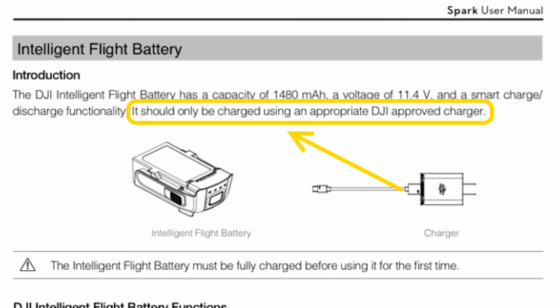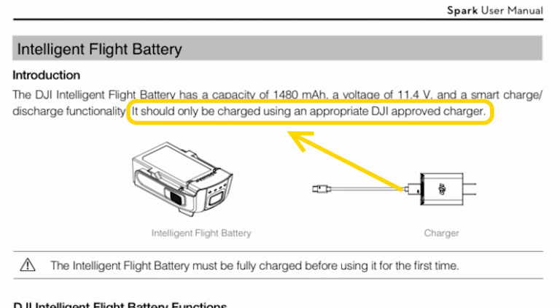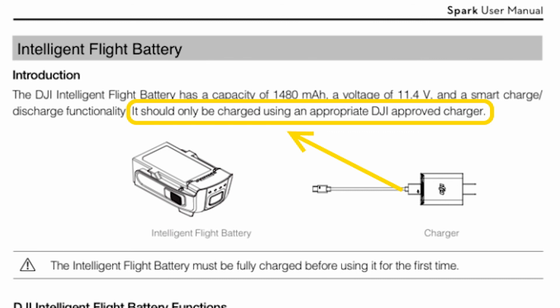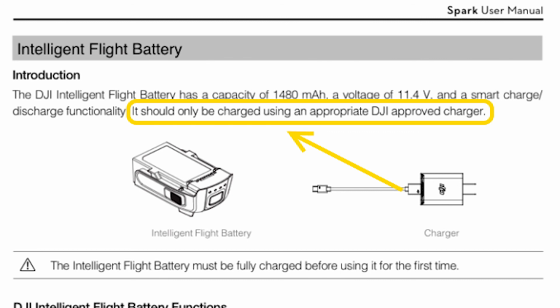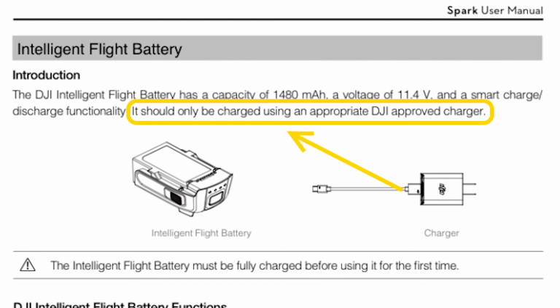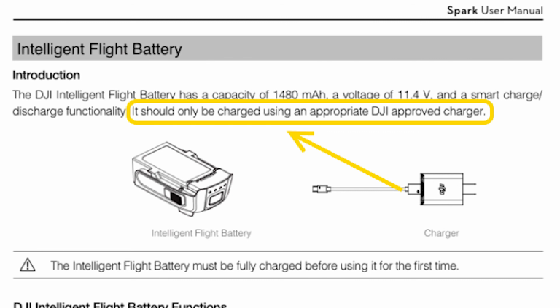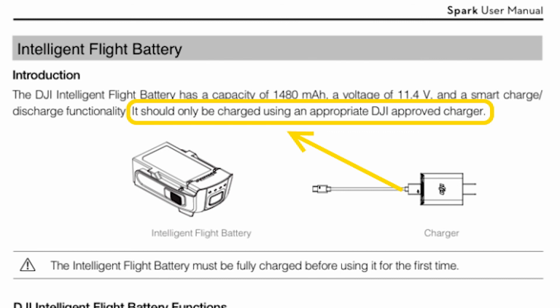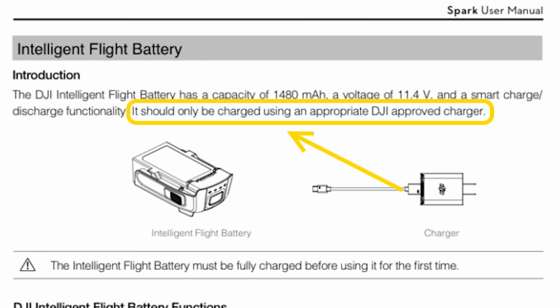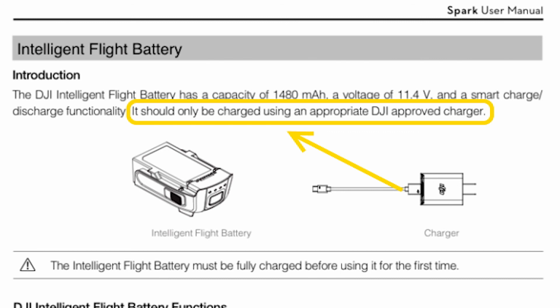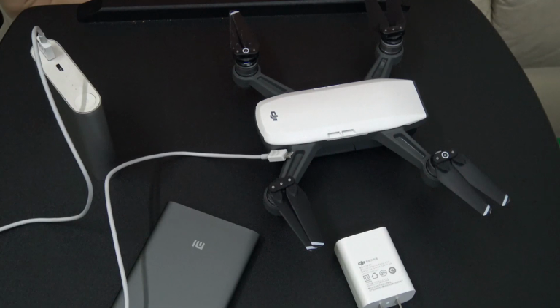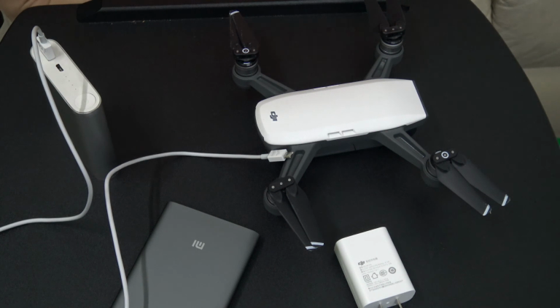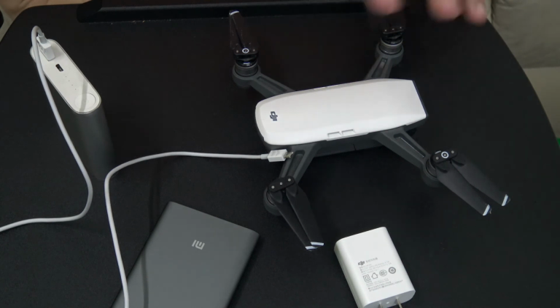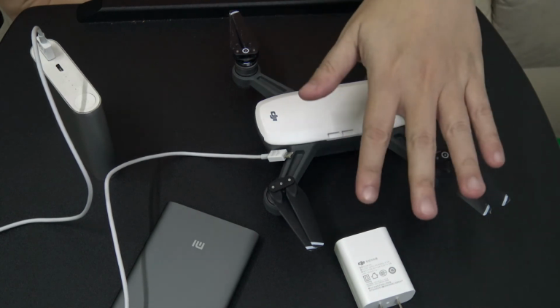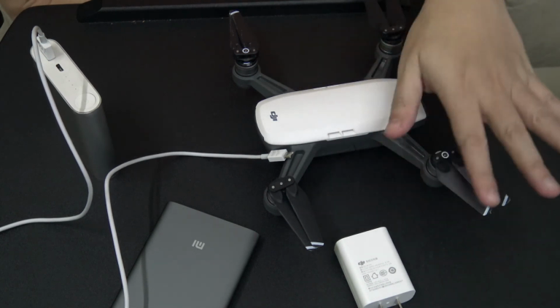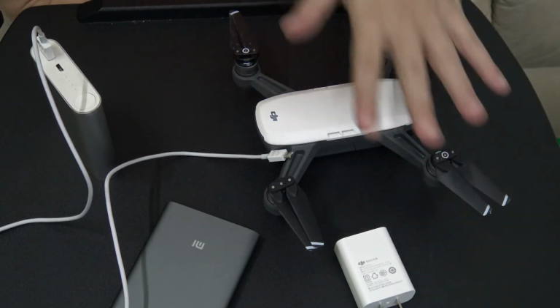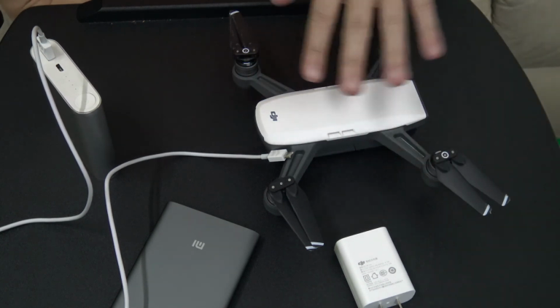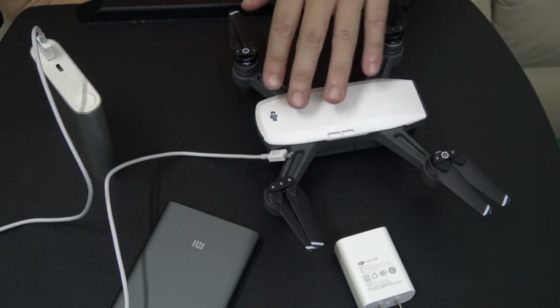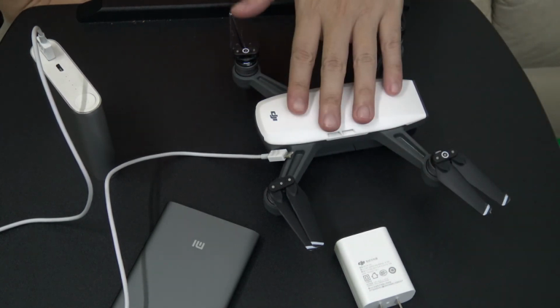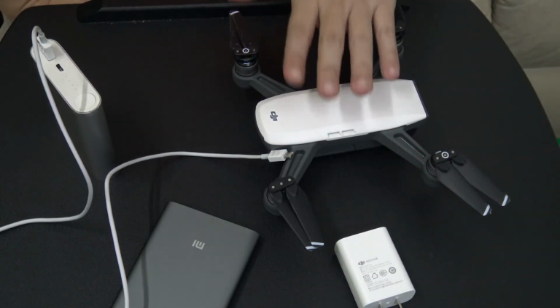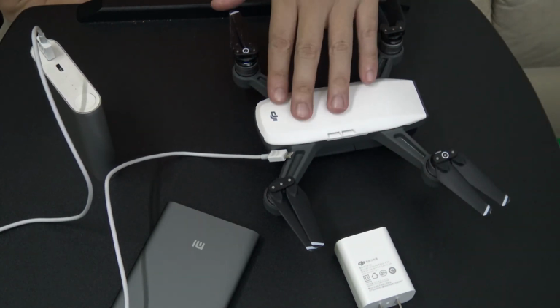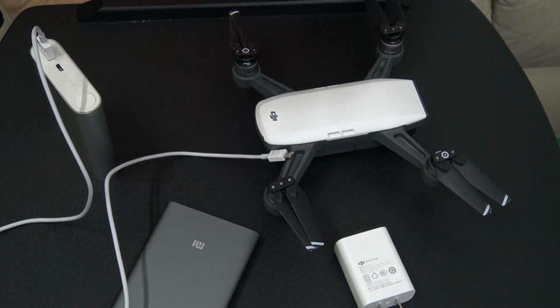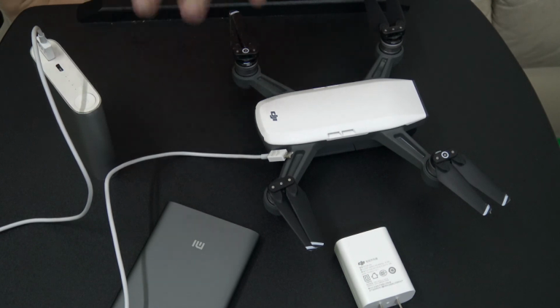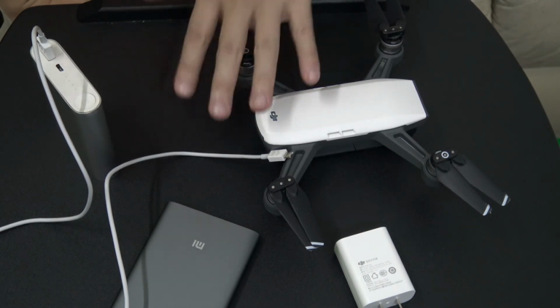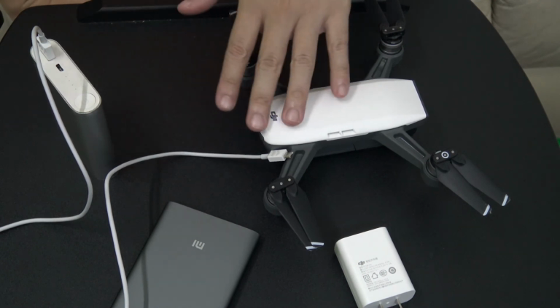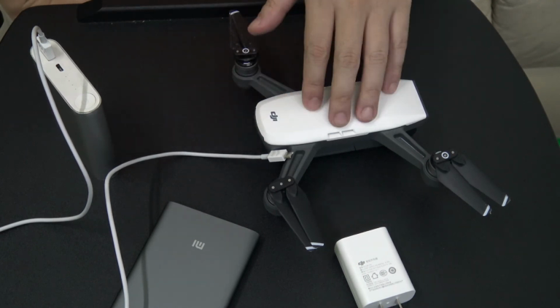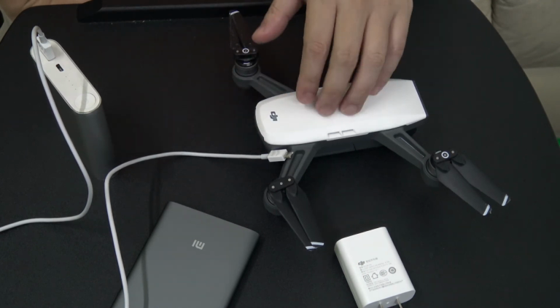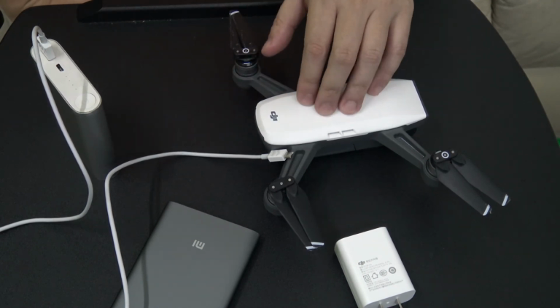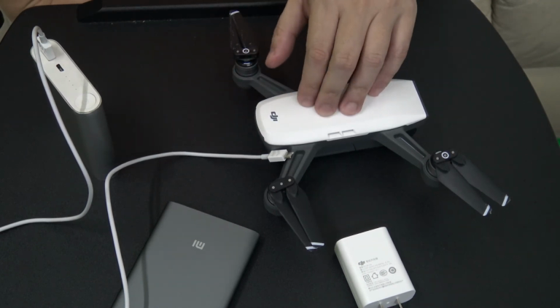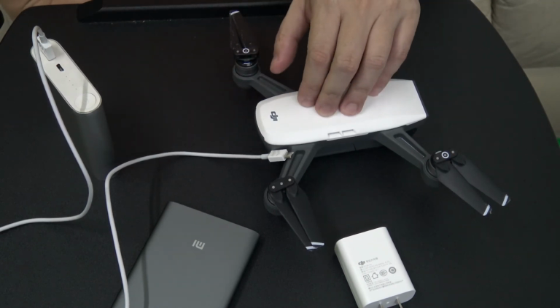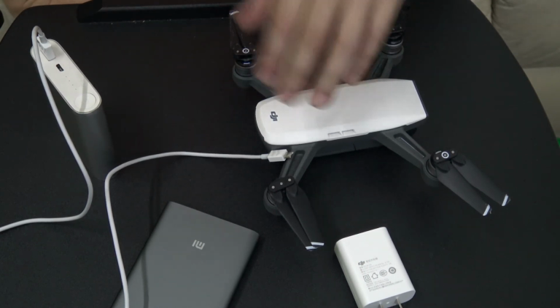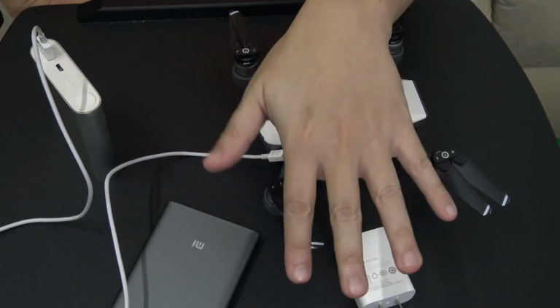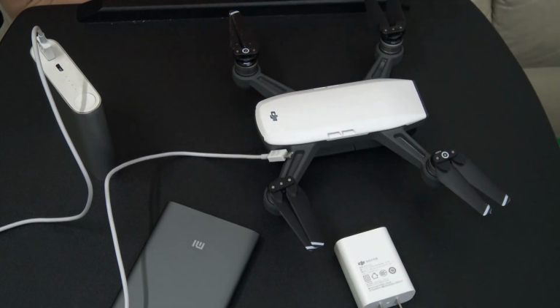So that was how well the DJI Spark charges from a USB battery pack. This is Marauders — I will see you all in the next video.